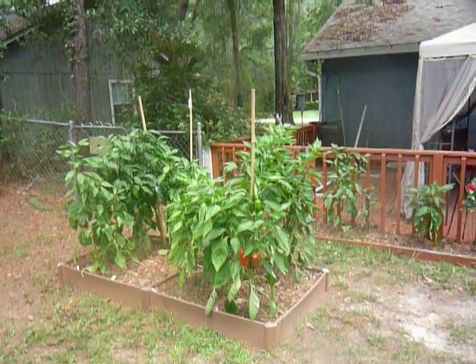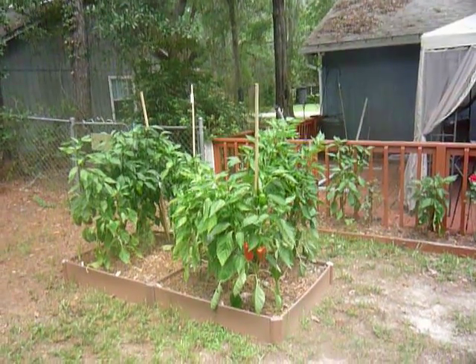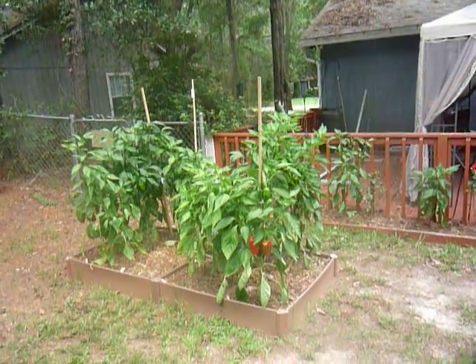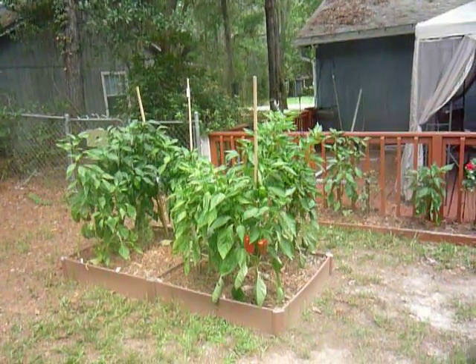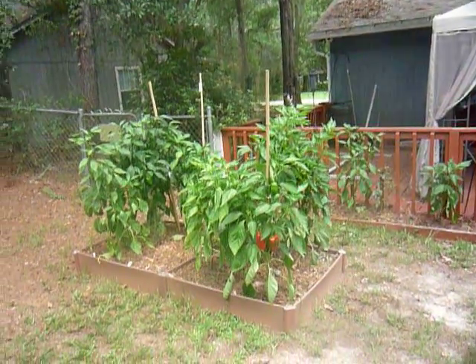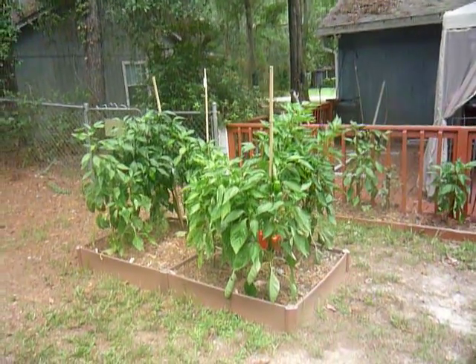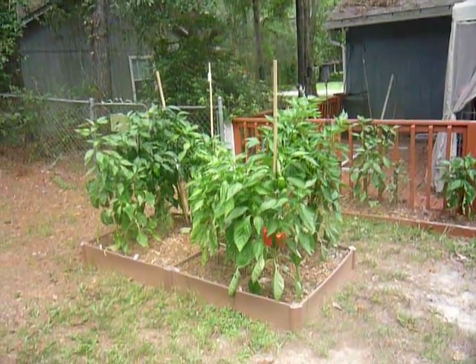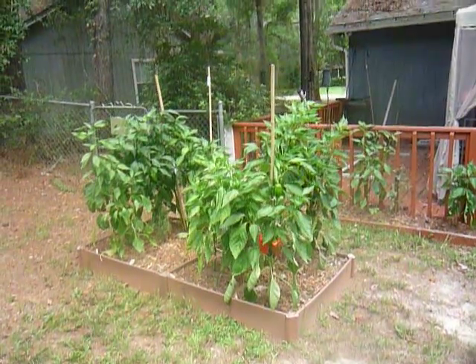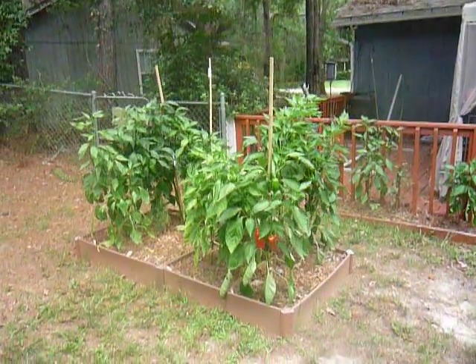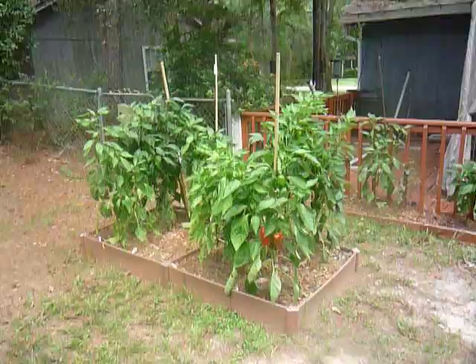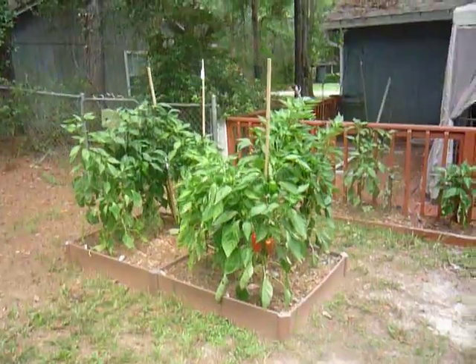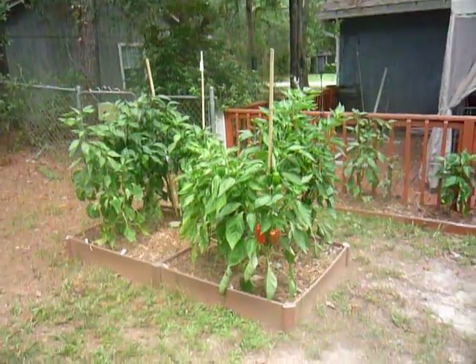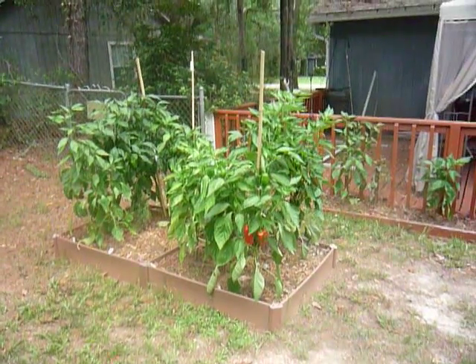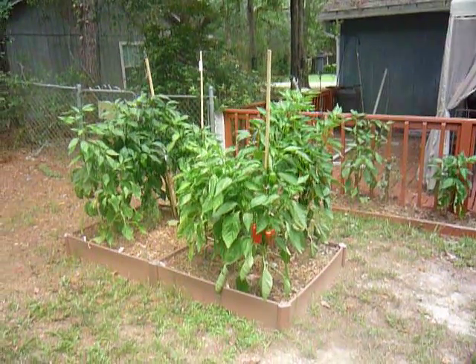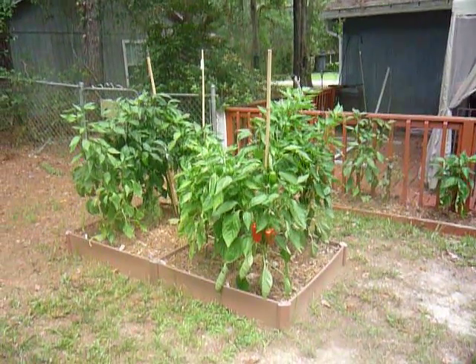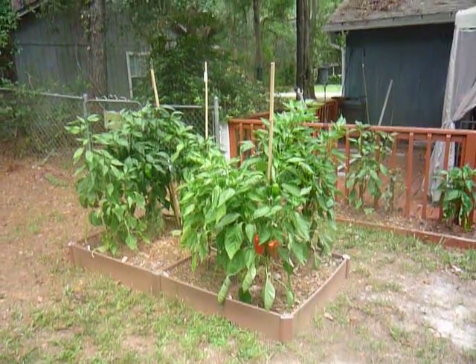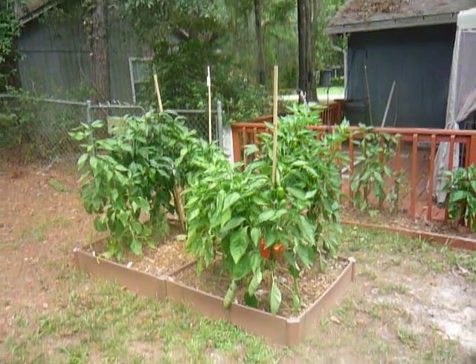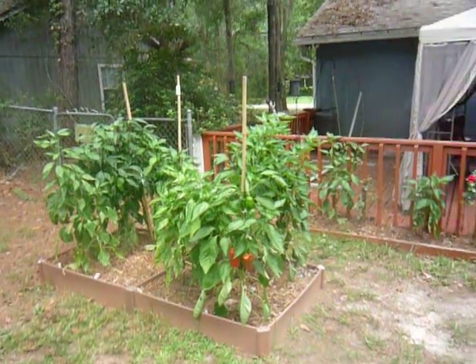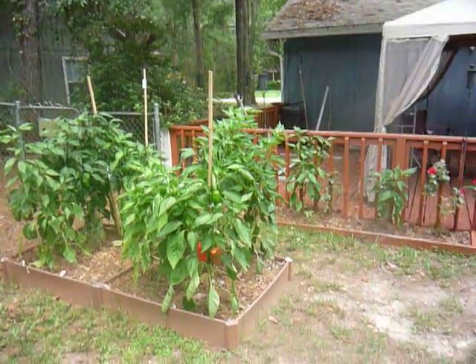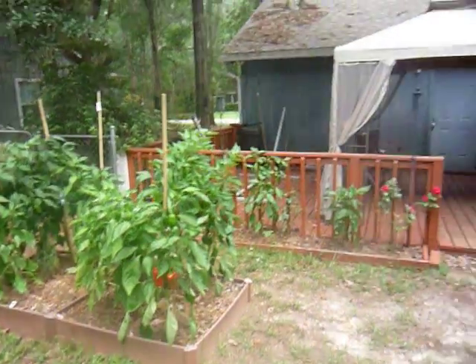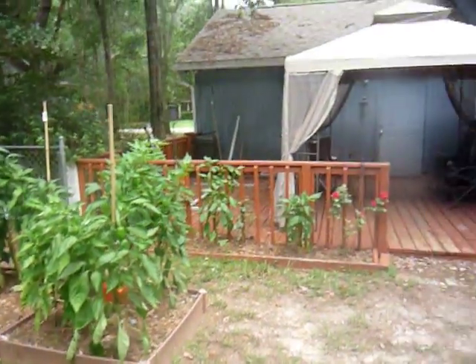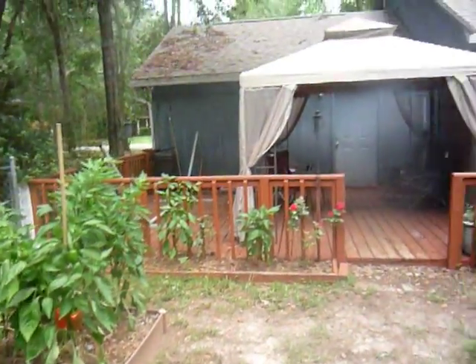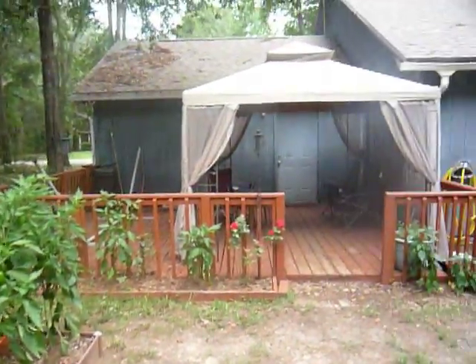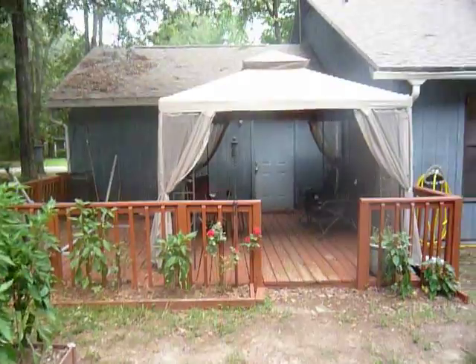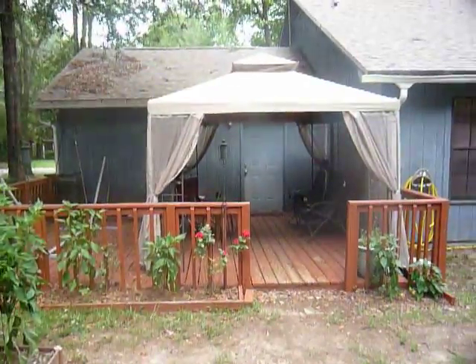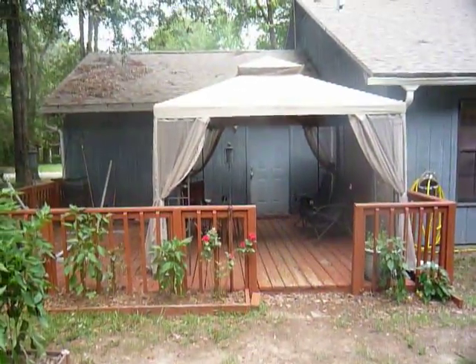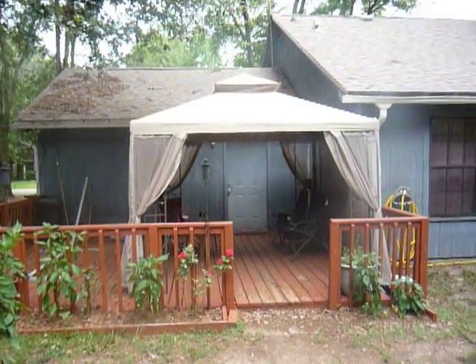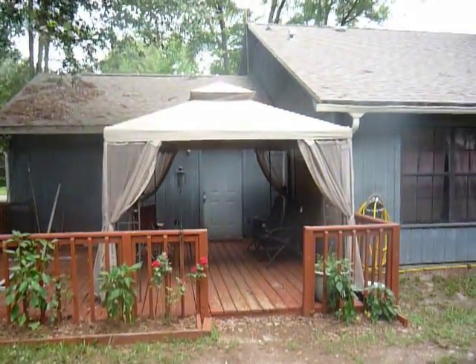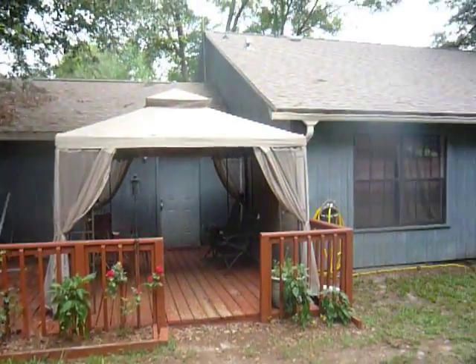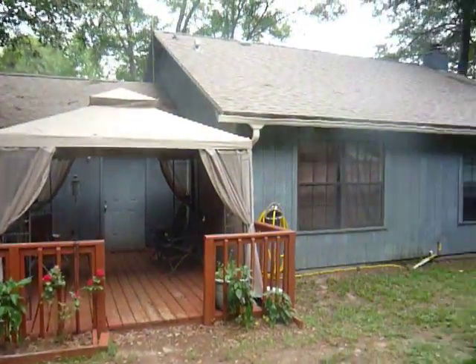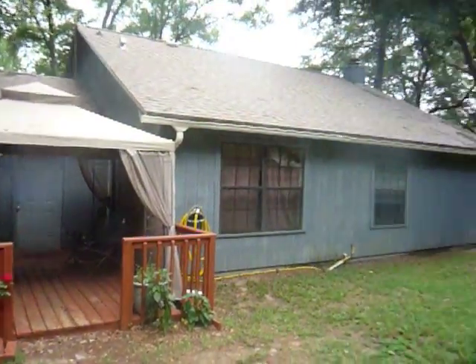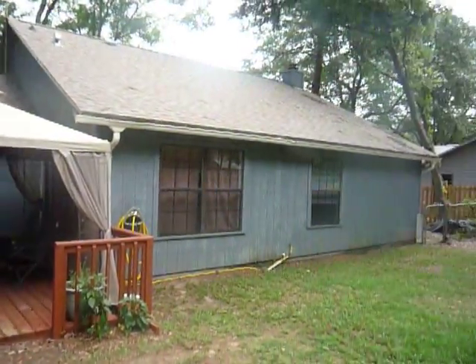I wanted to show my peppers and show how well they're doing. For perspective, to see how big the plants are, here's my deck and the back side of the house.